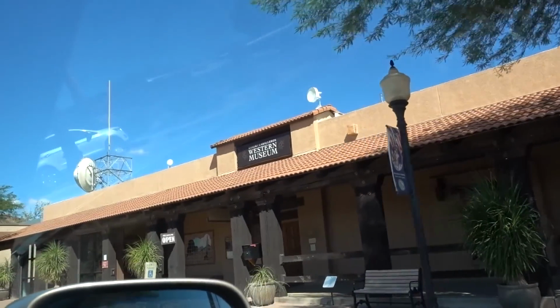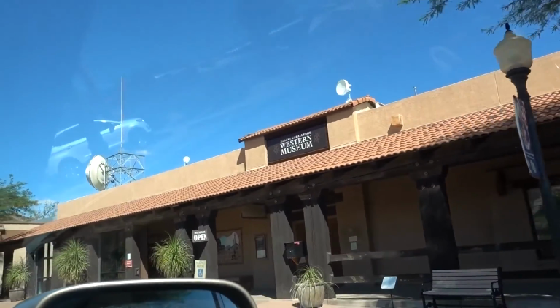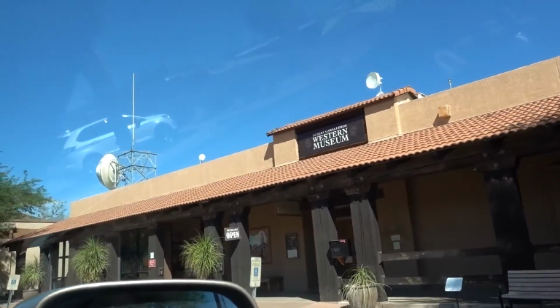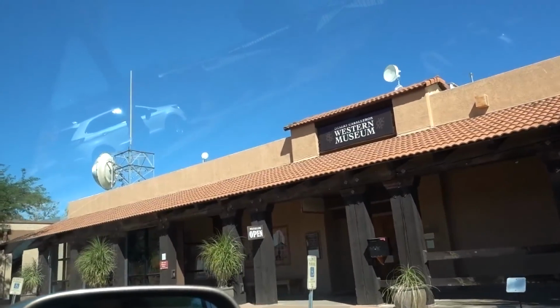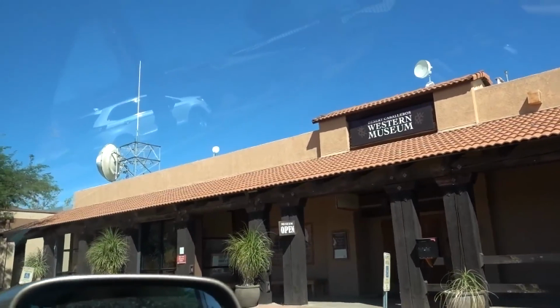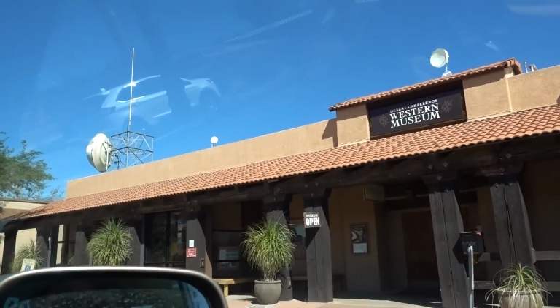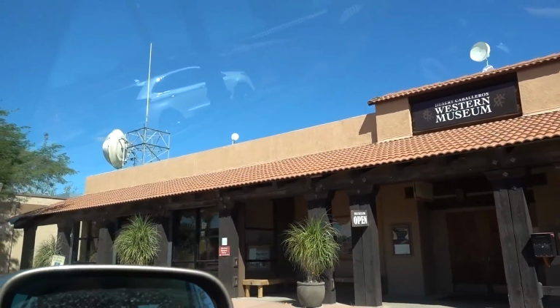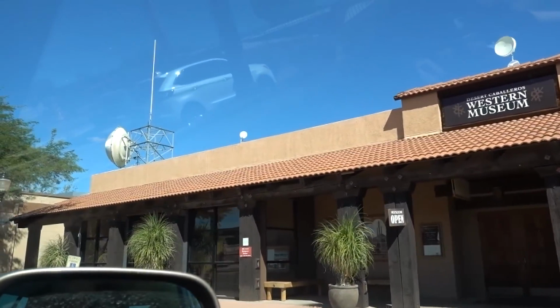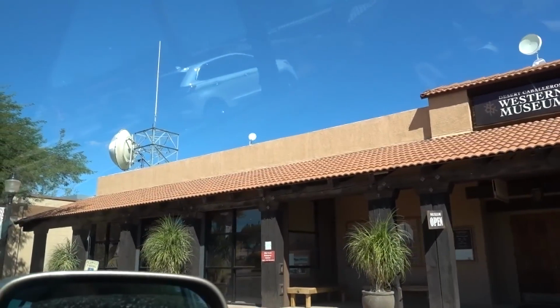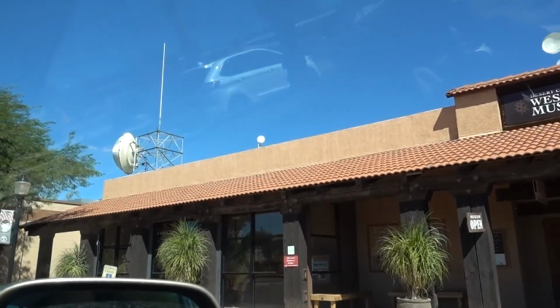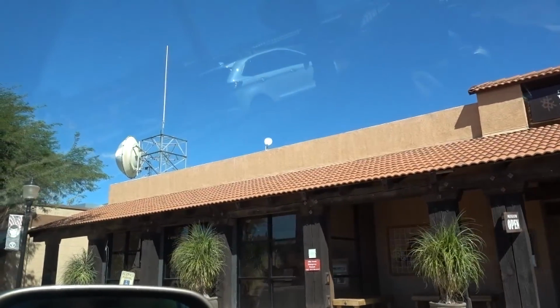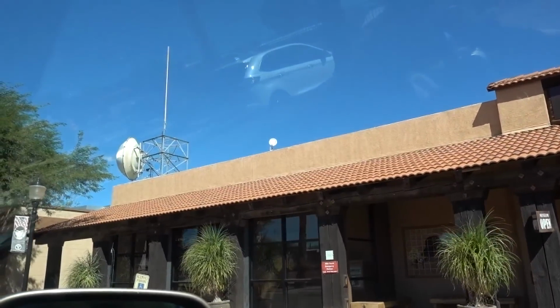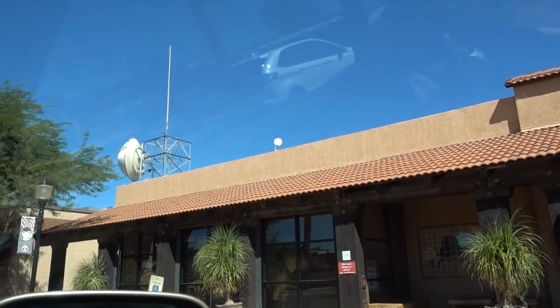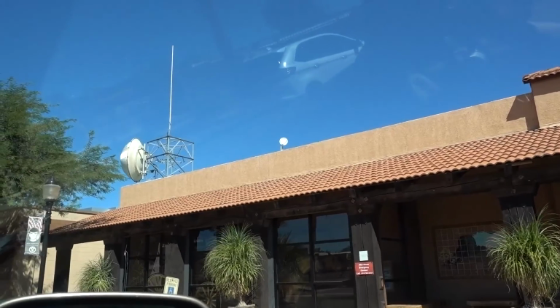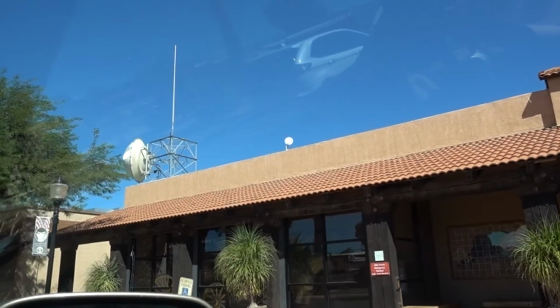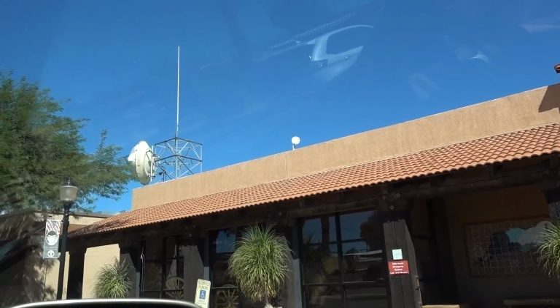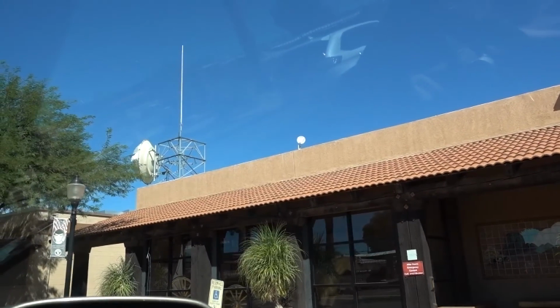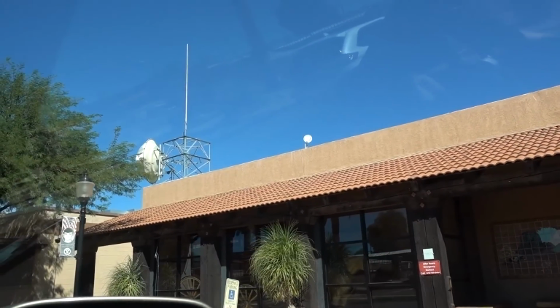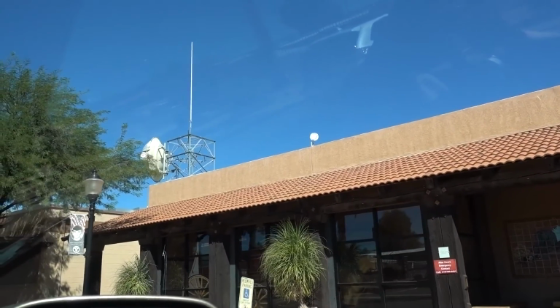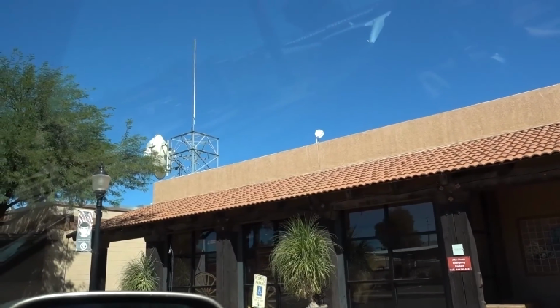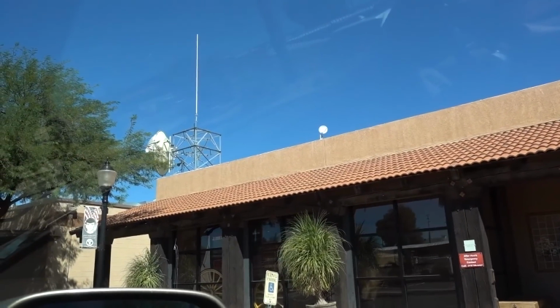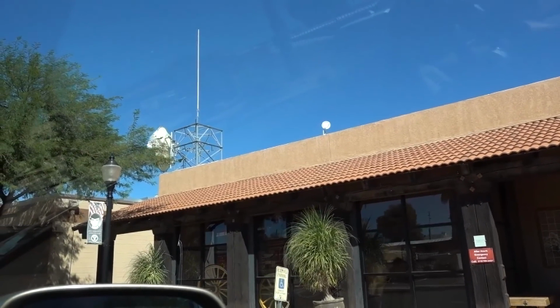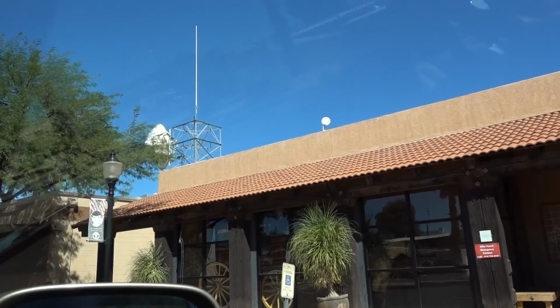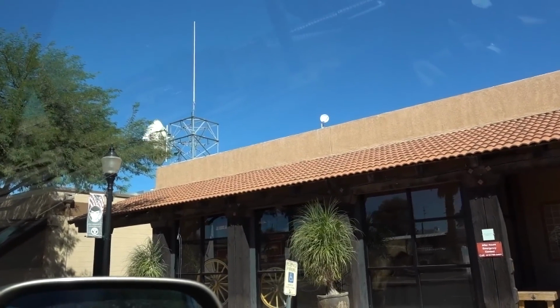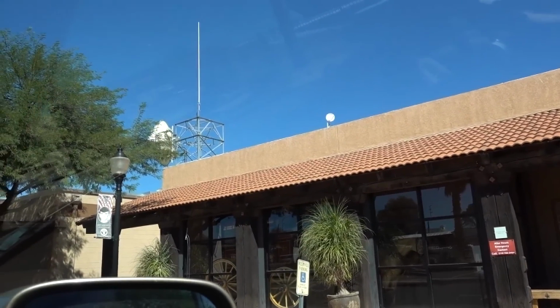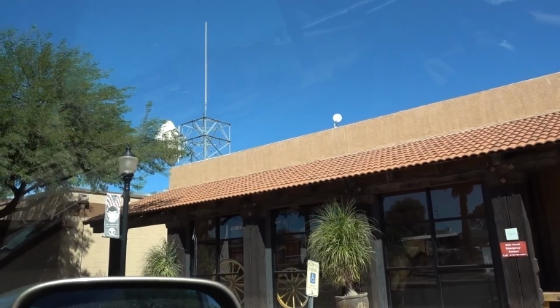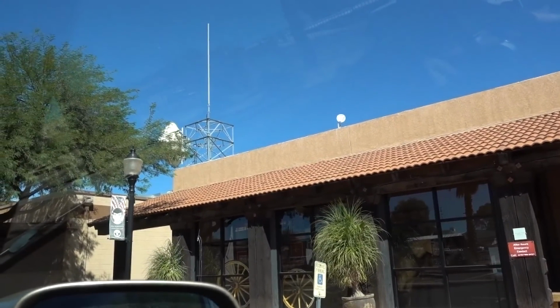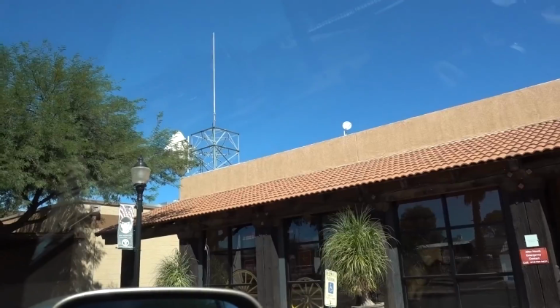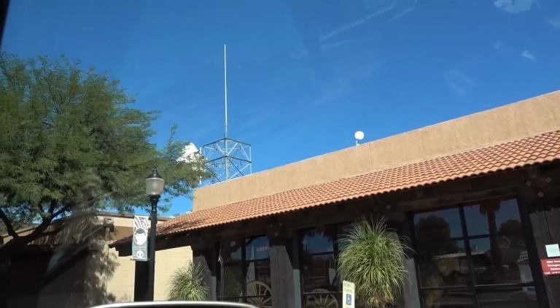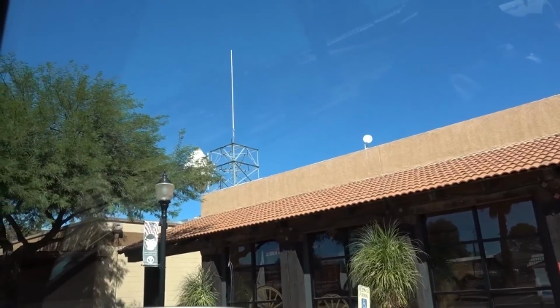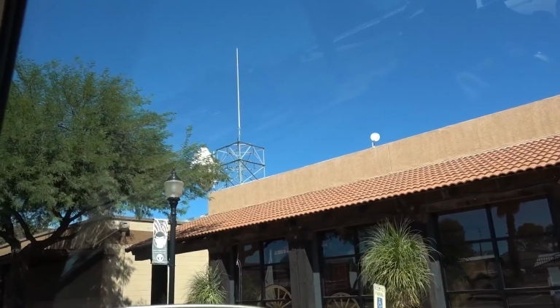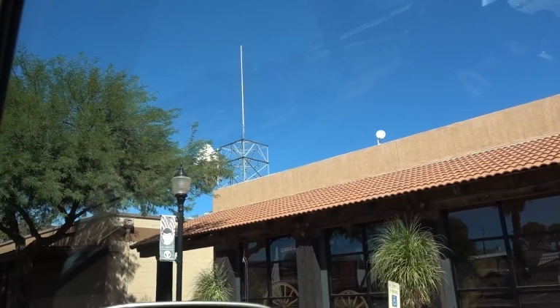What do you see? Western stuff? I don't know. Let's just... I don't know.